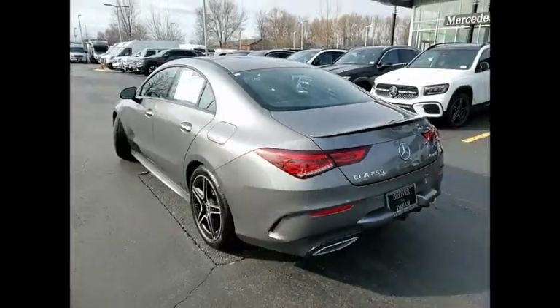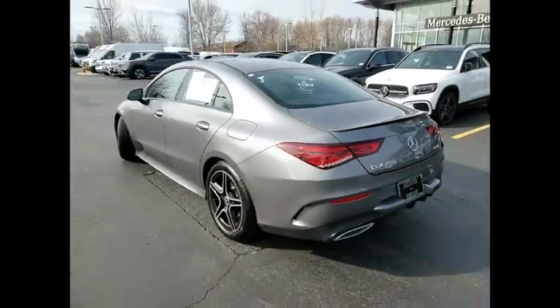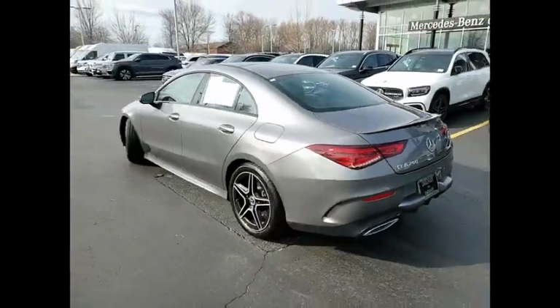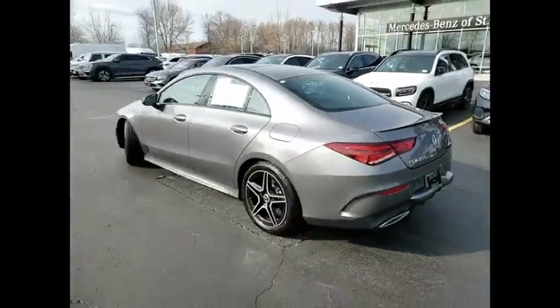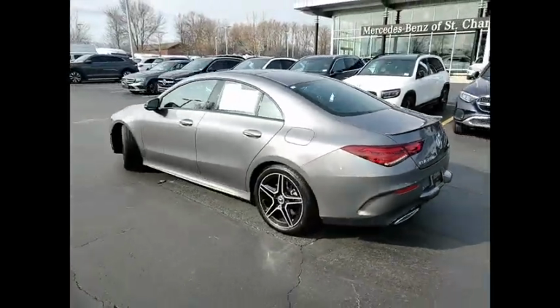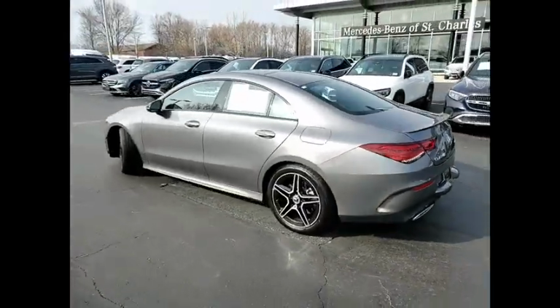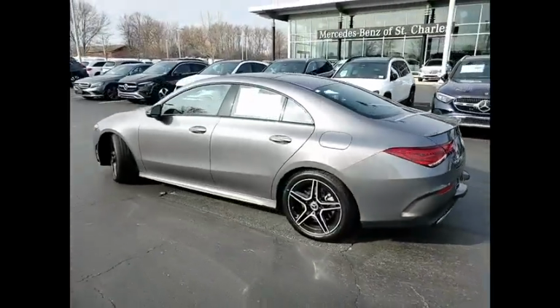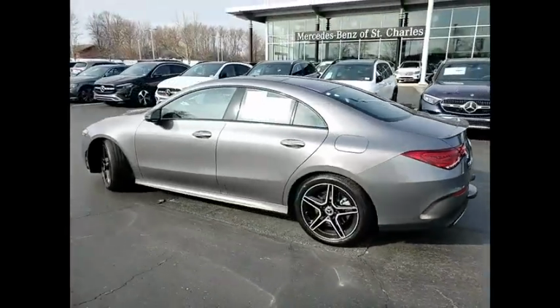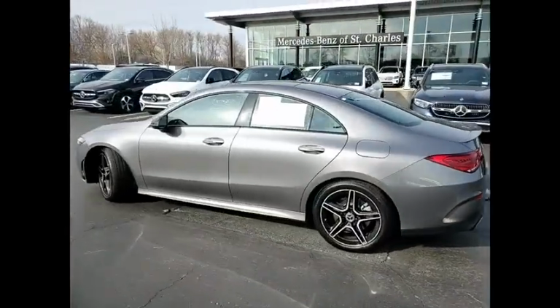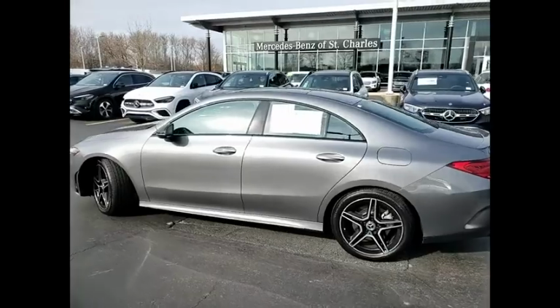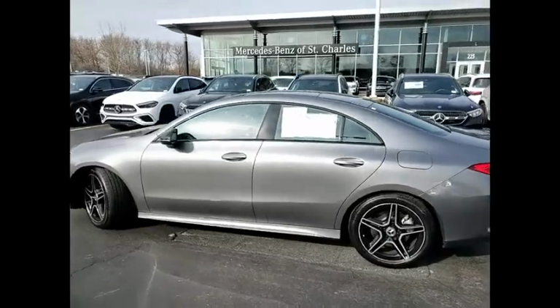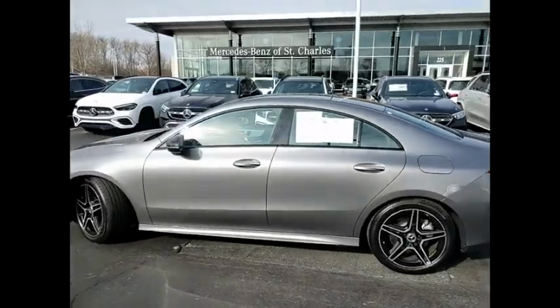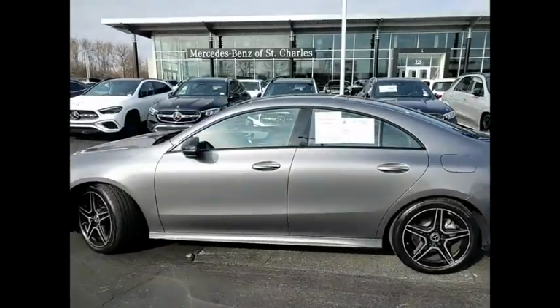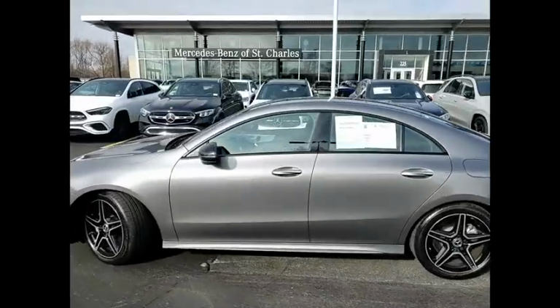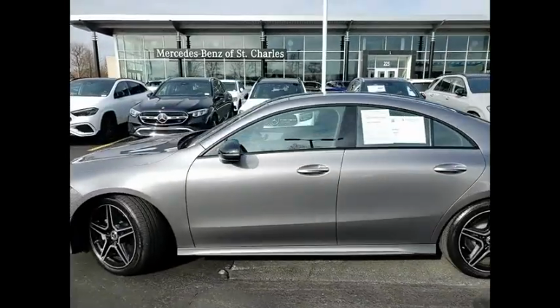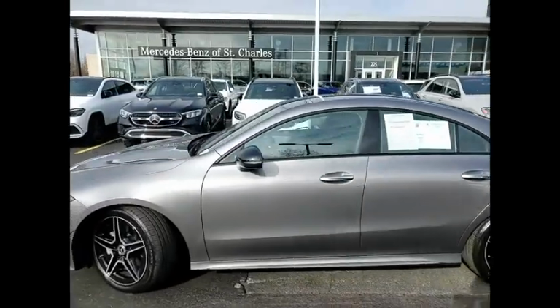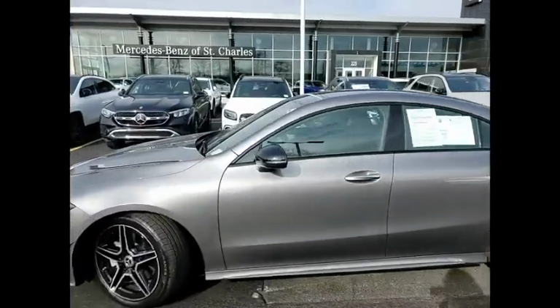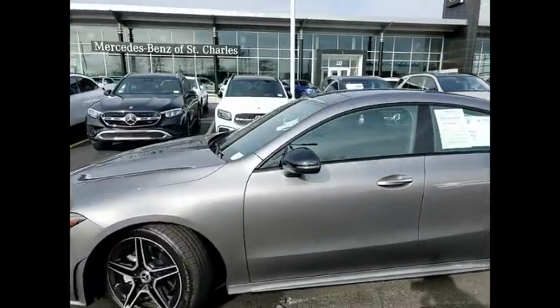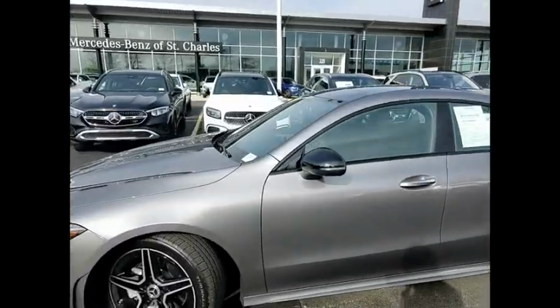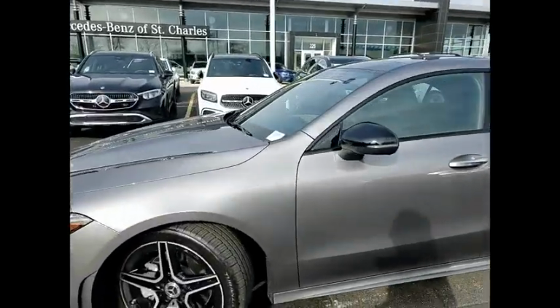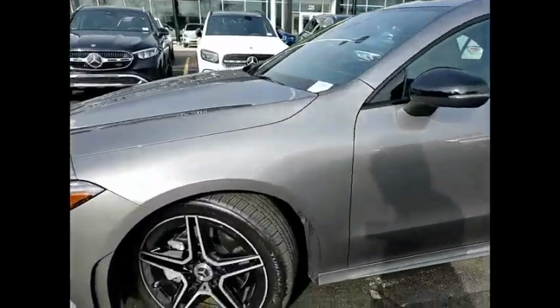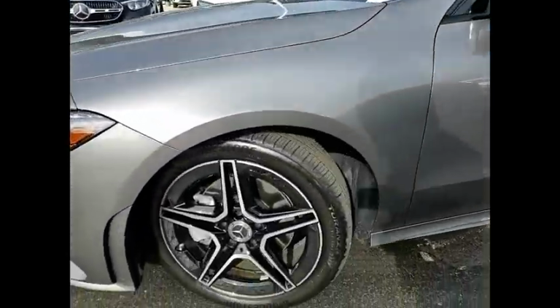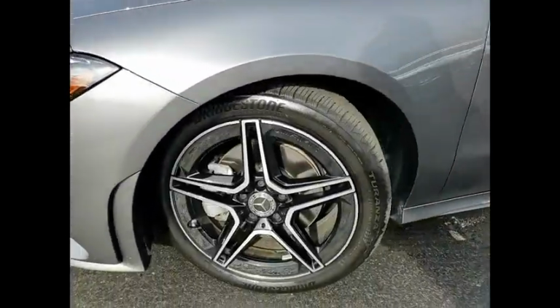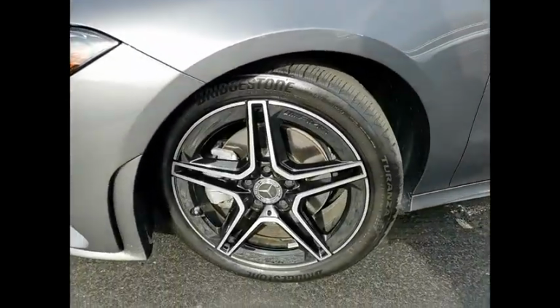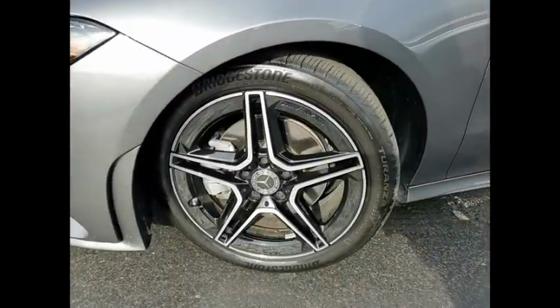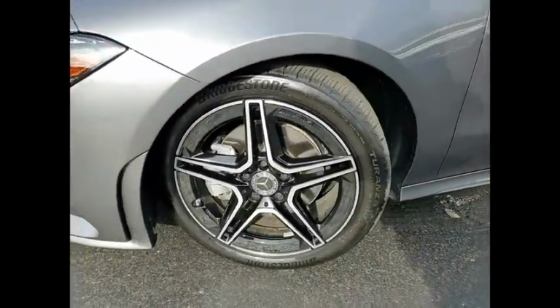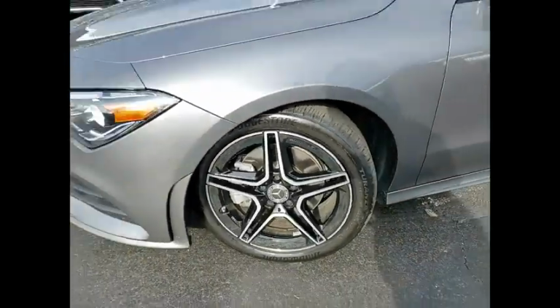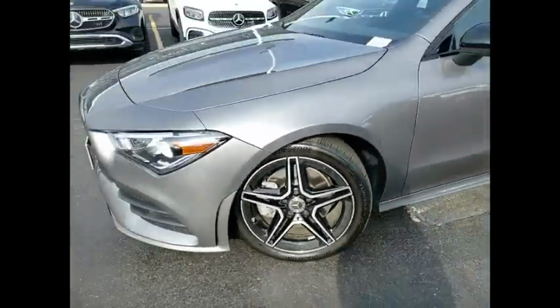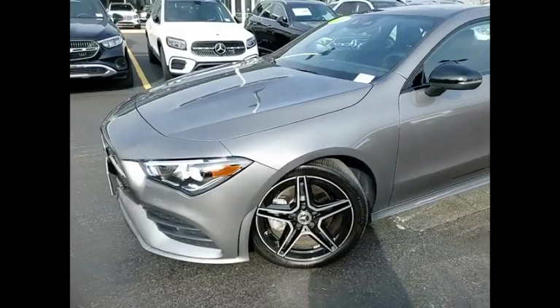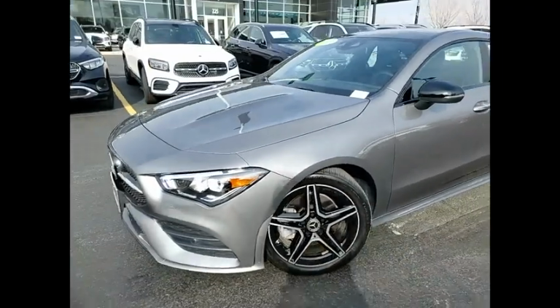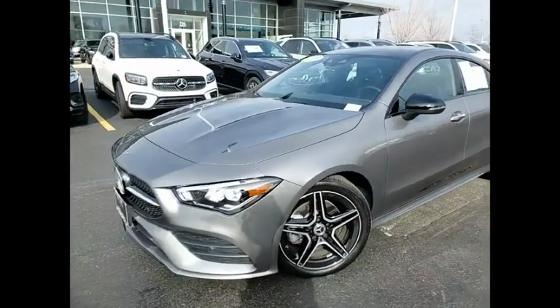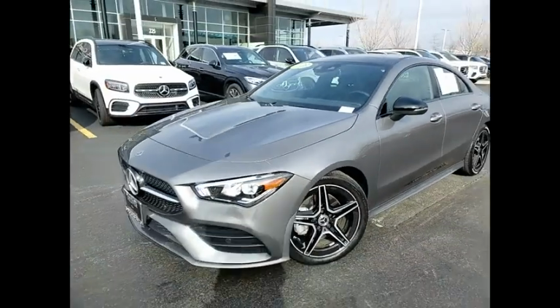This vehicle has less than 5,000 miles. This beauty is sure to make you the talk of the neighborhood. So call or drop in for a test drive today.